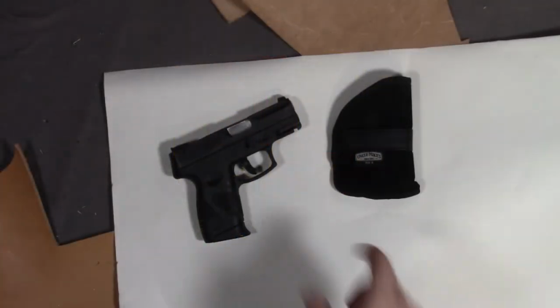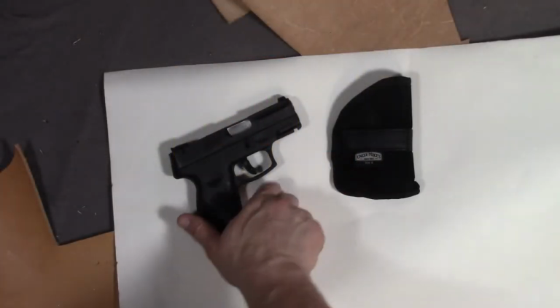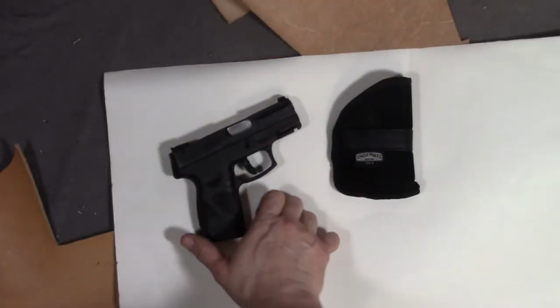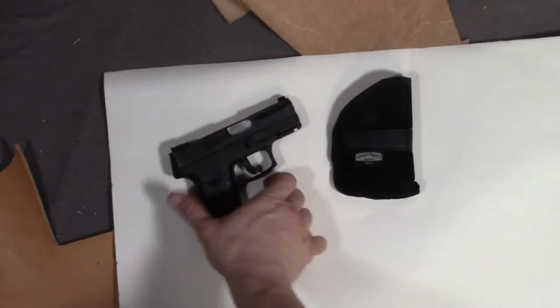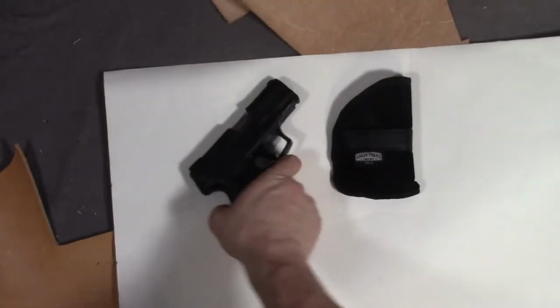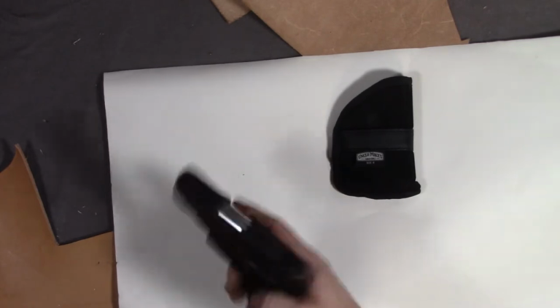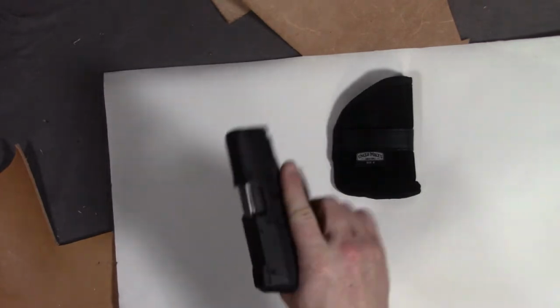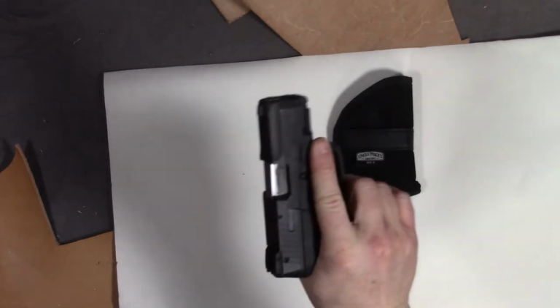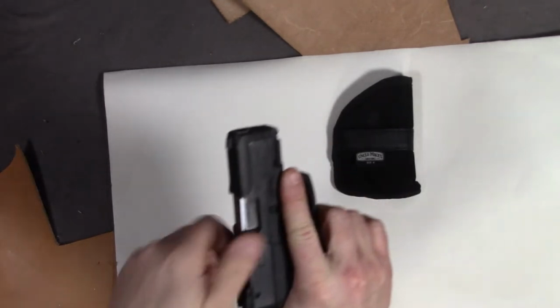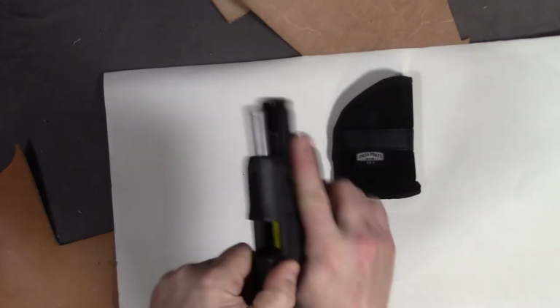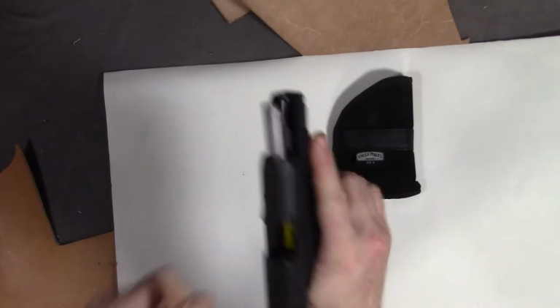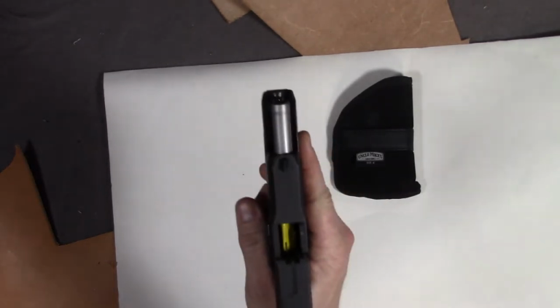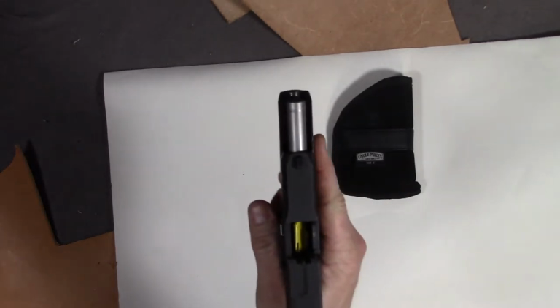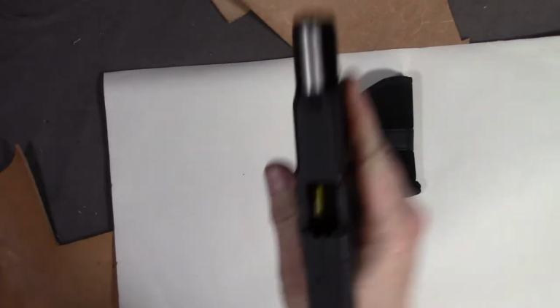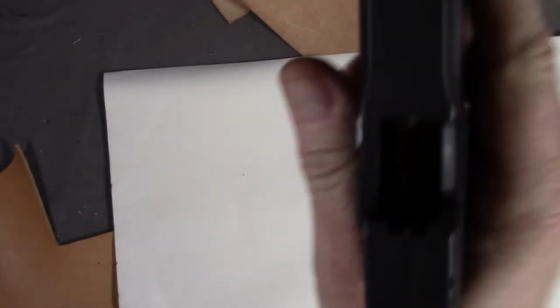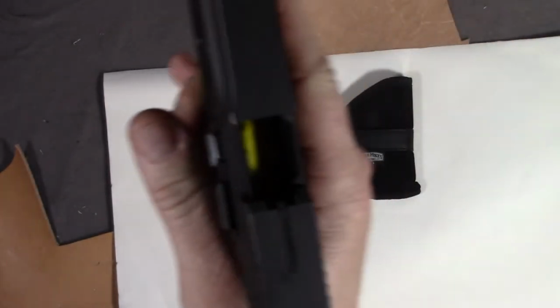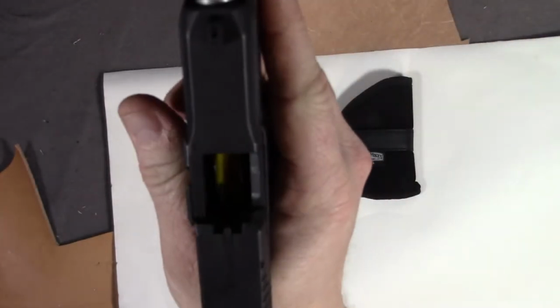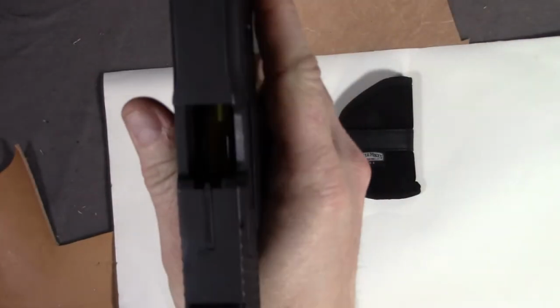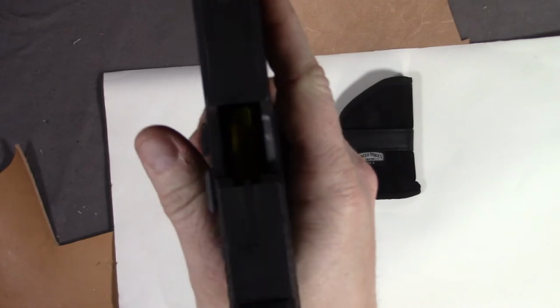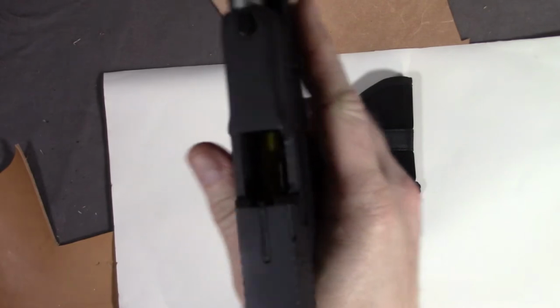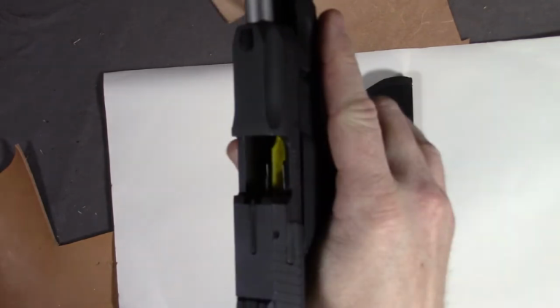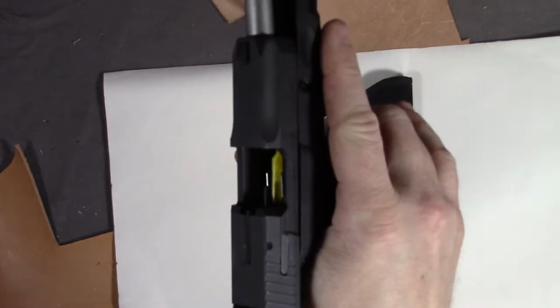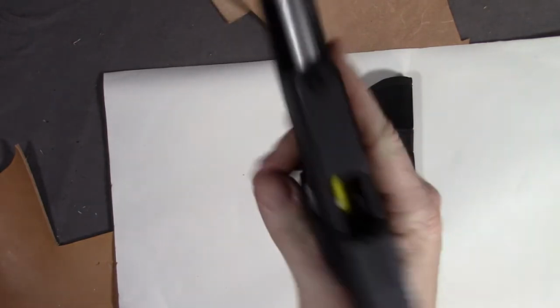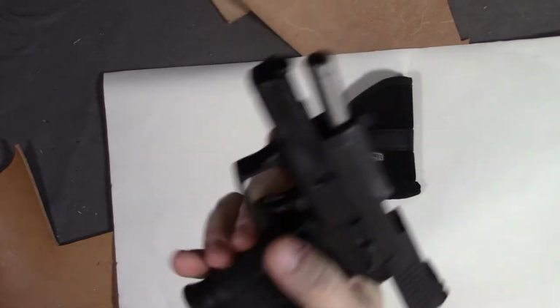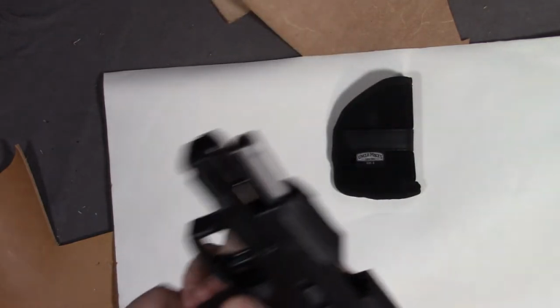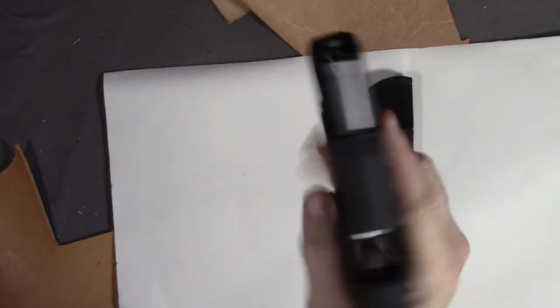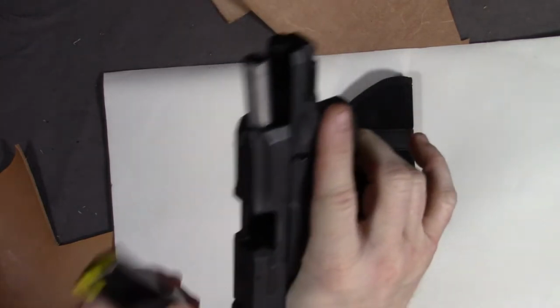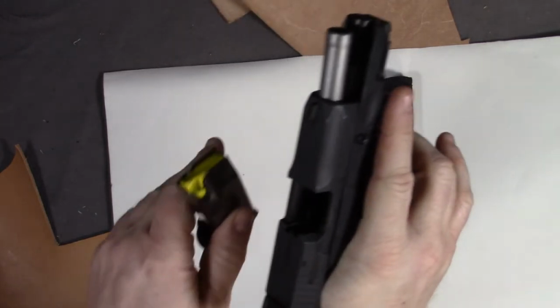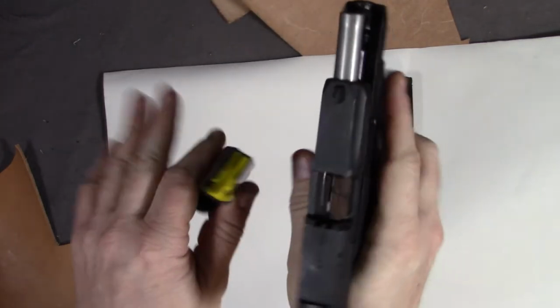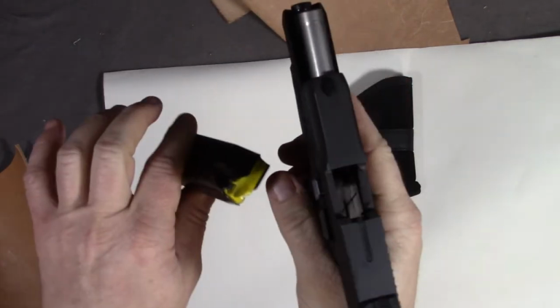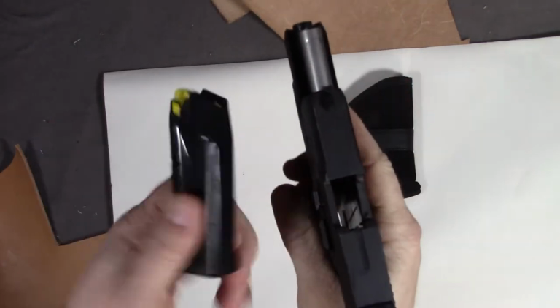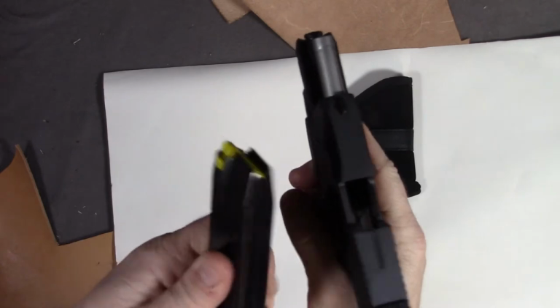Before we go any further, the obligatory safety check. I'm going to show you this is an unloaded weapon. See the follower in there — this is not loaded in any way, shape, or form. Empty magazine.